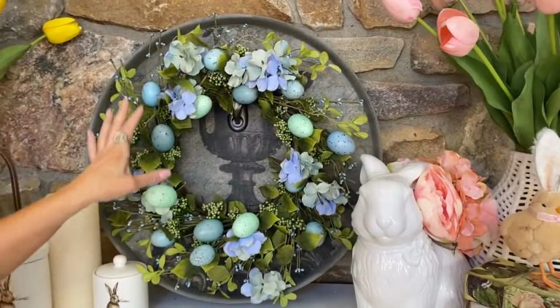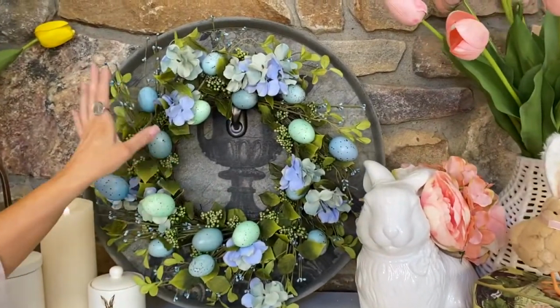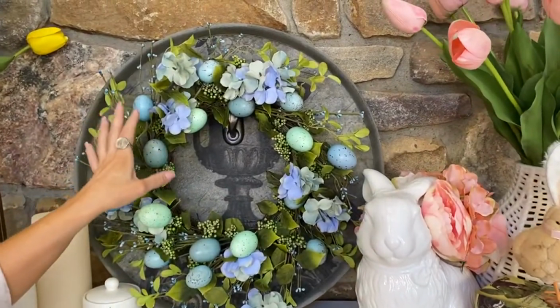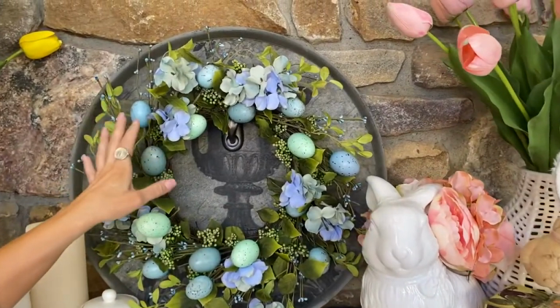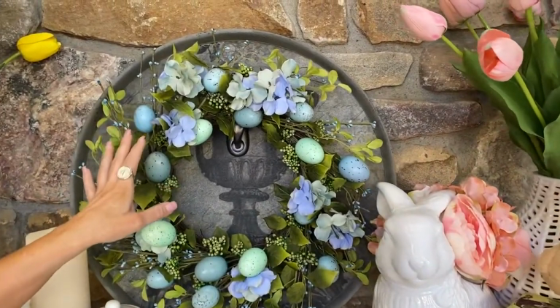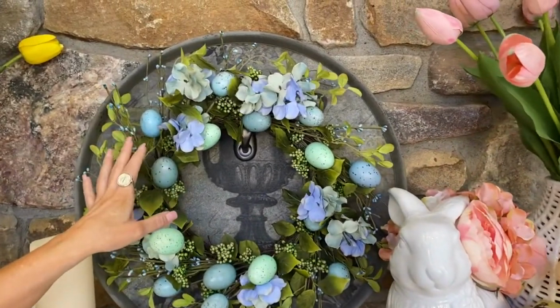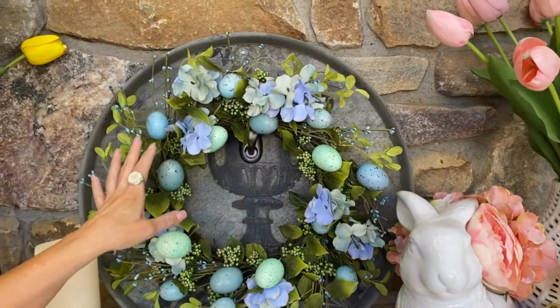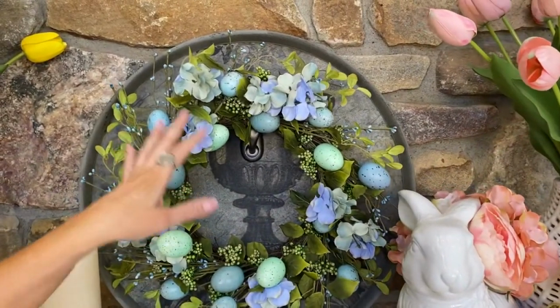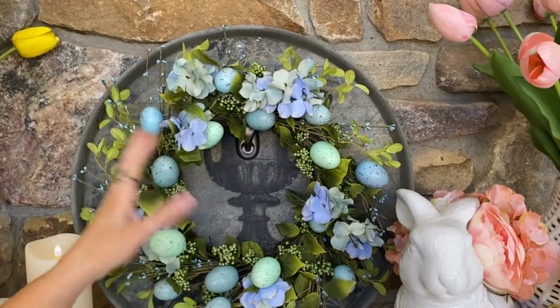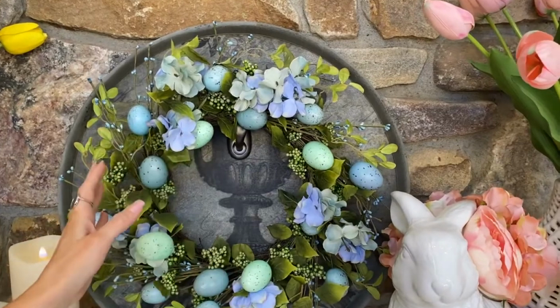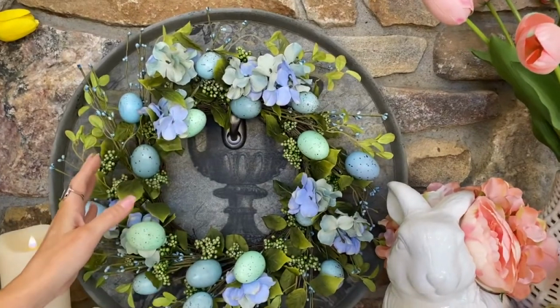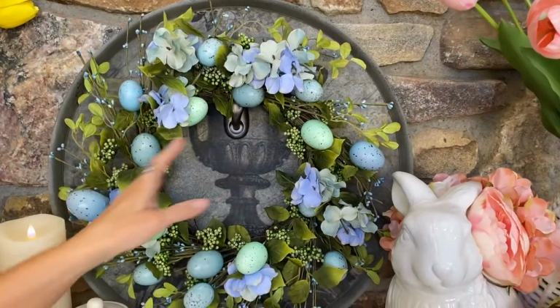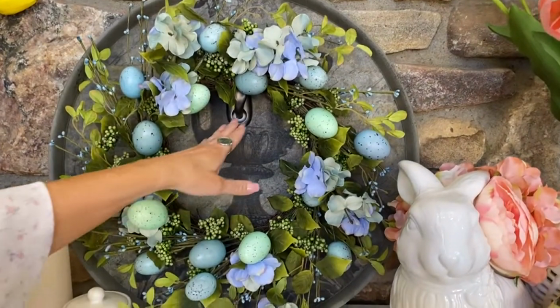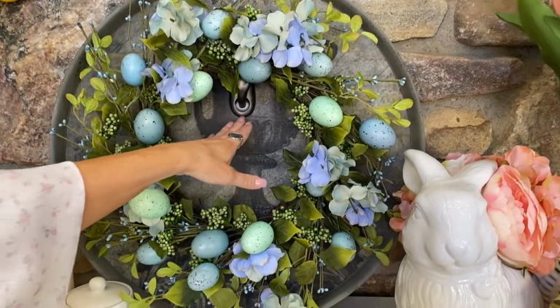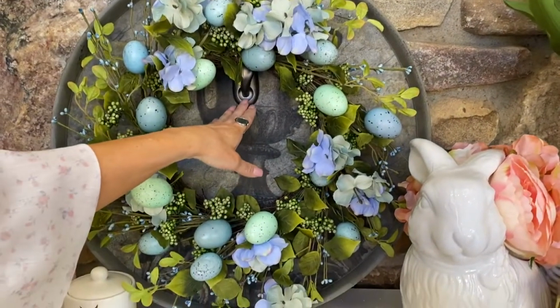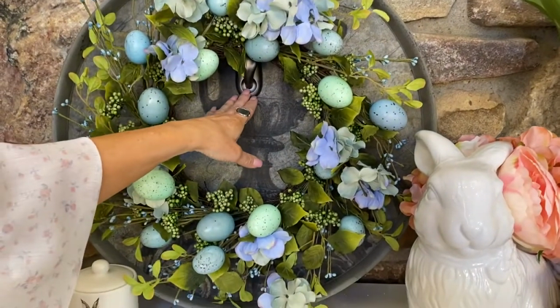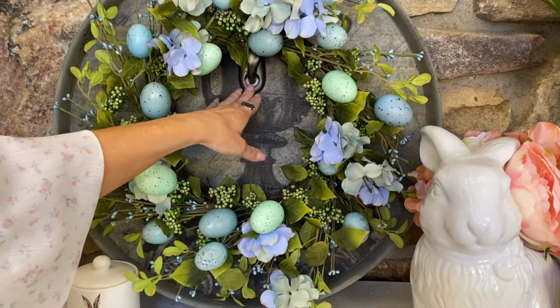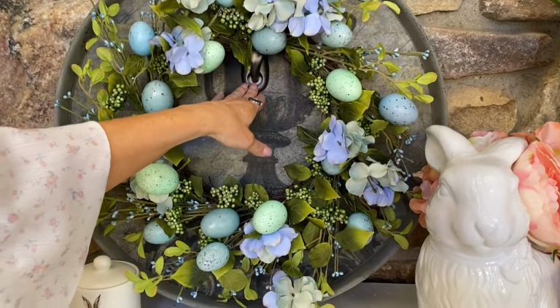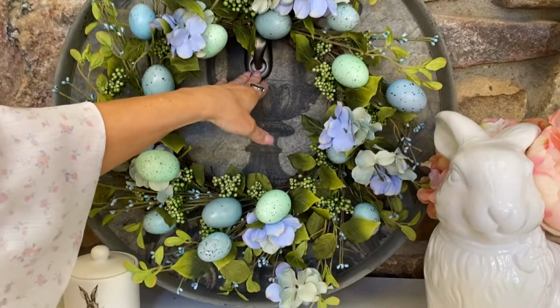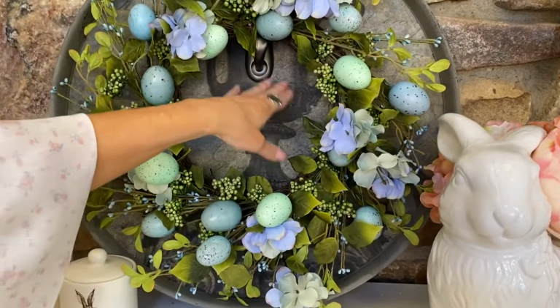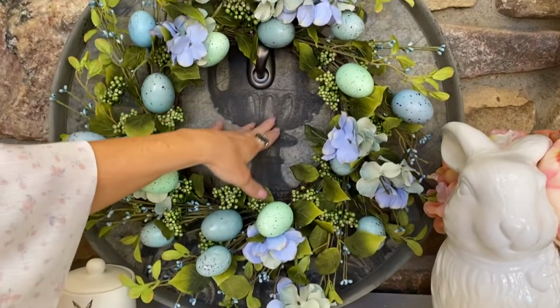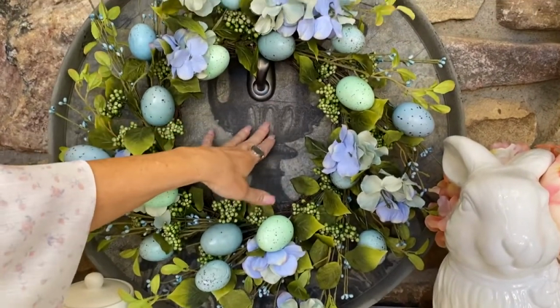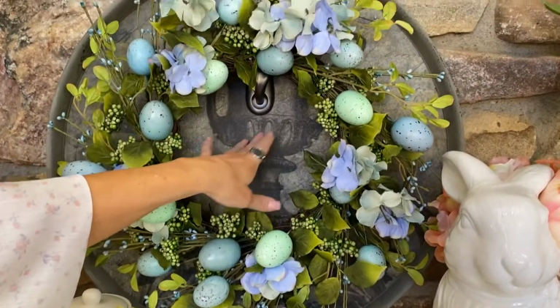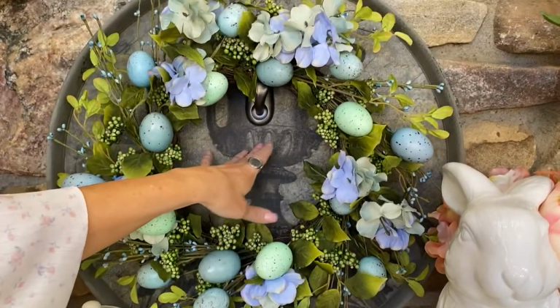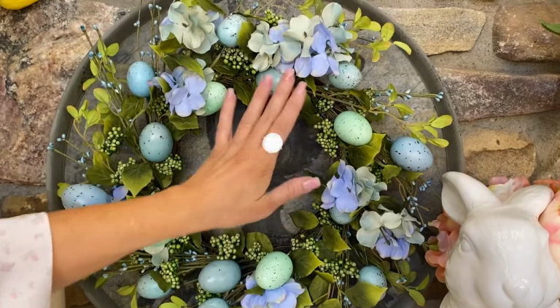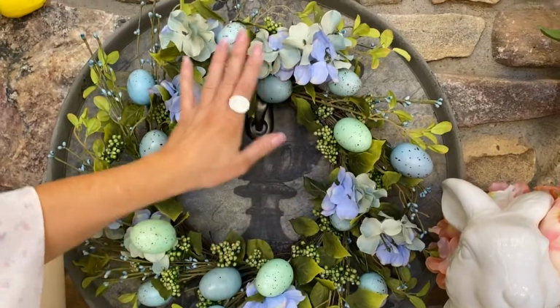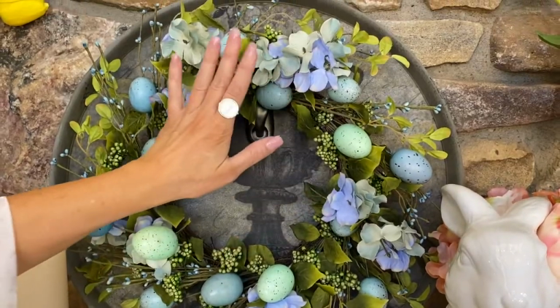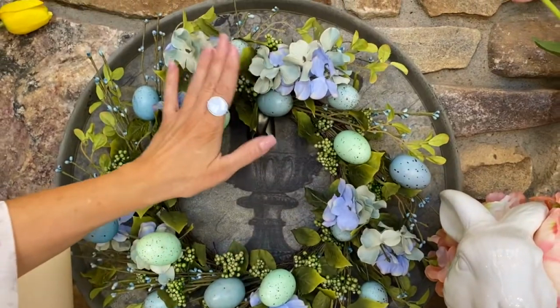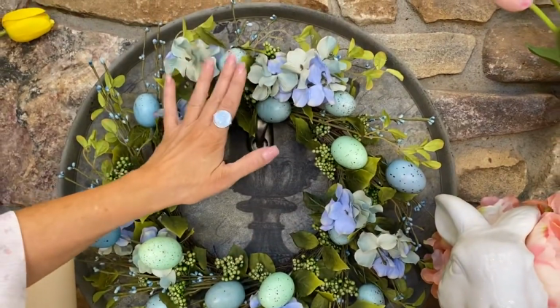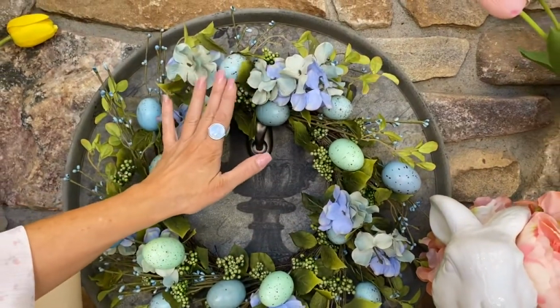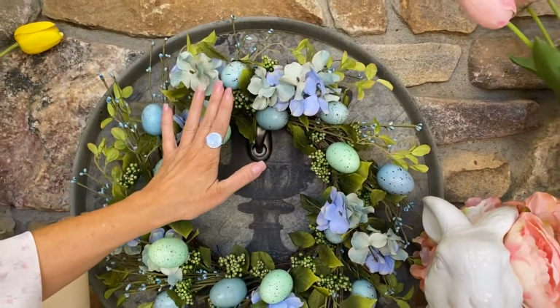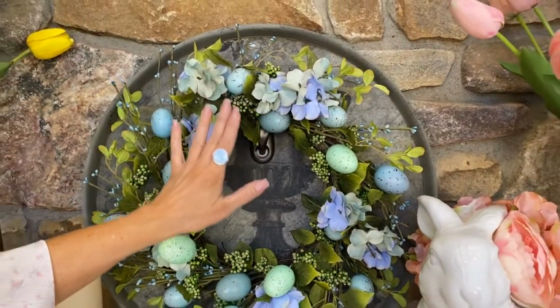What I did on this, just to give it a different look, is I actually put a hook on a tray, stood the tray up, and then just put the wreath on the hook with the tray to back it up.